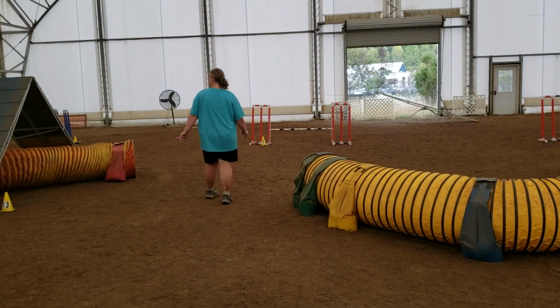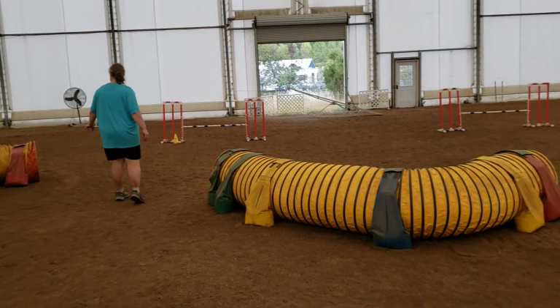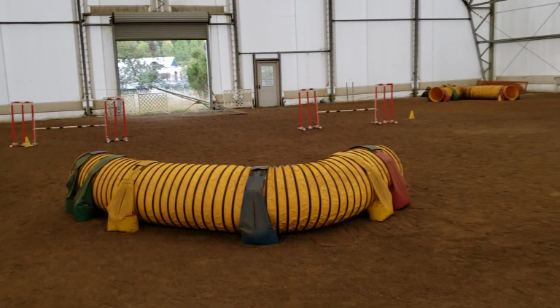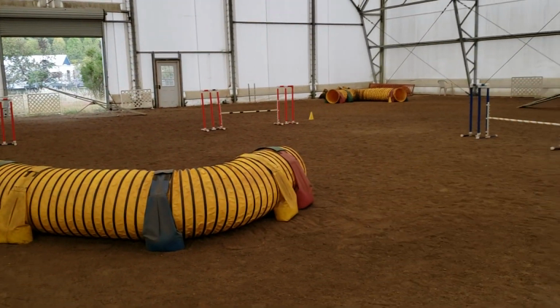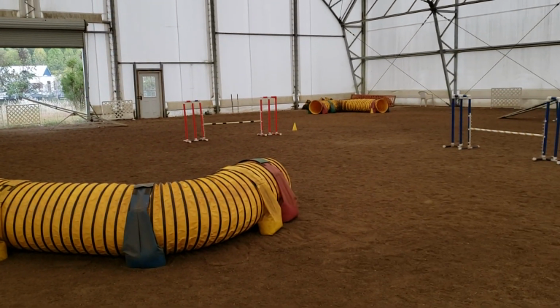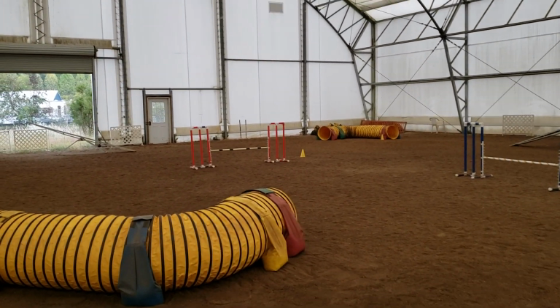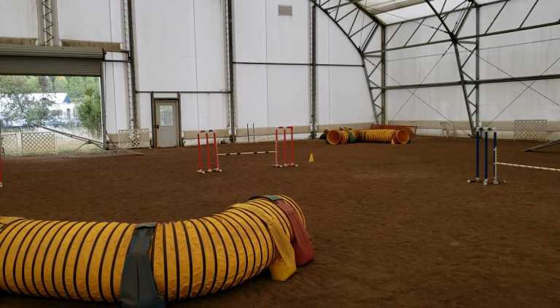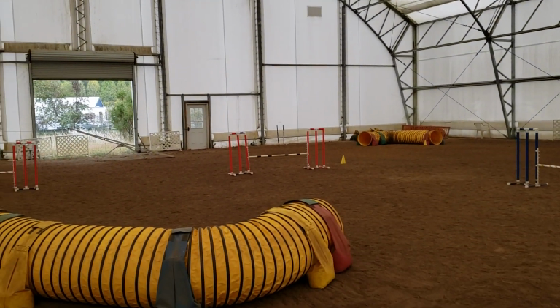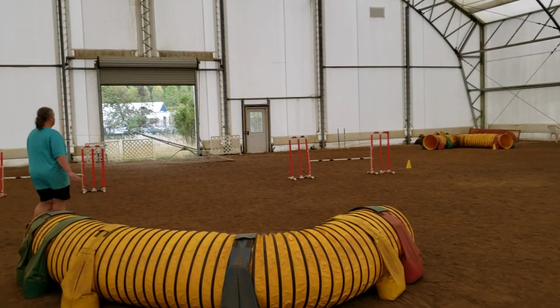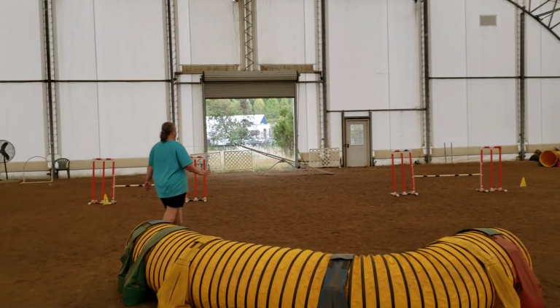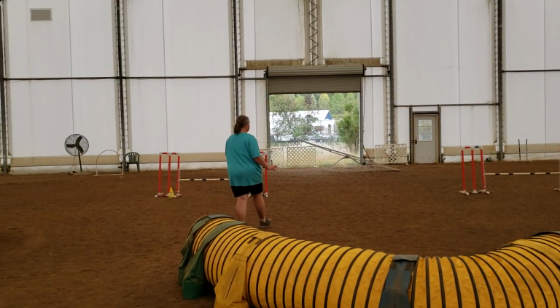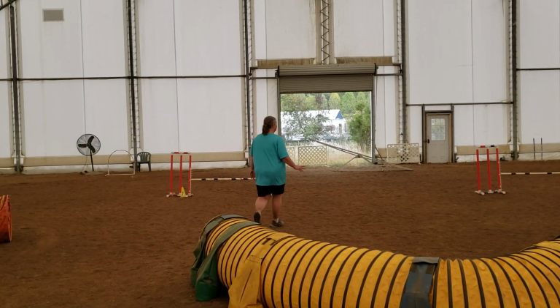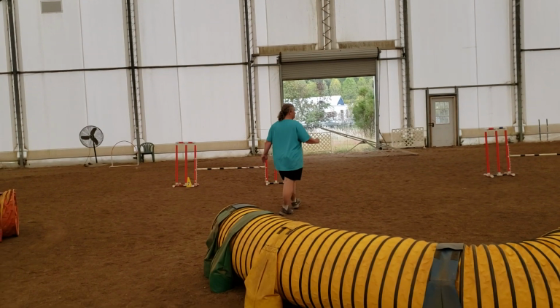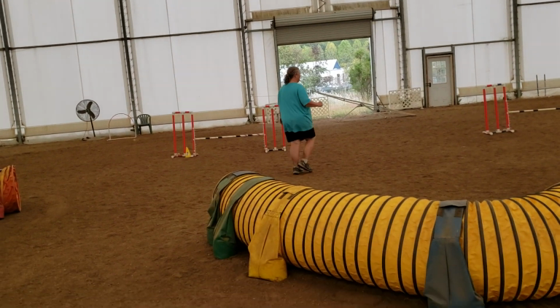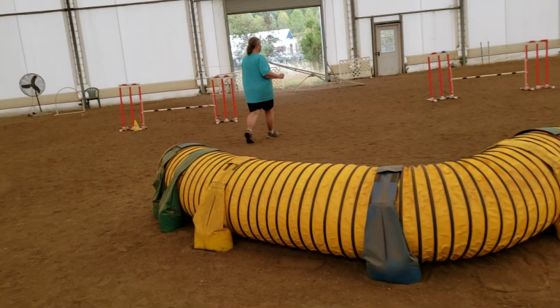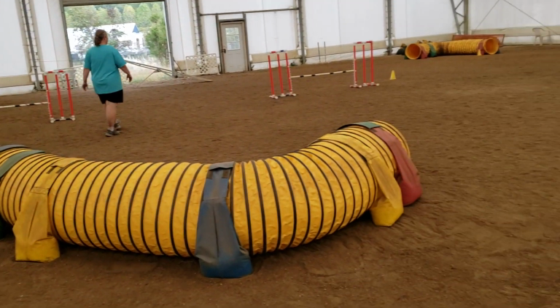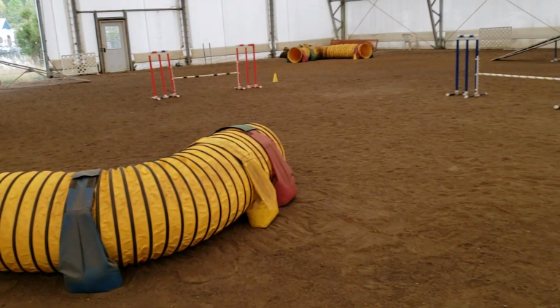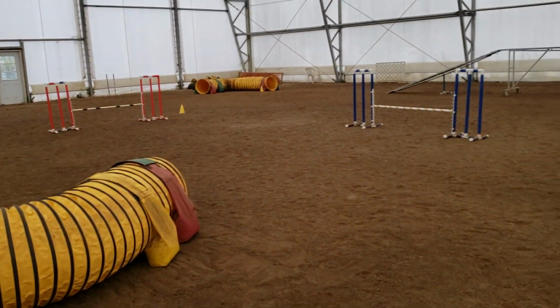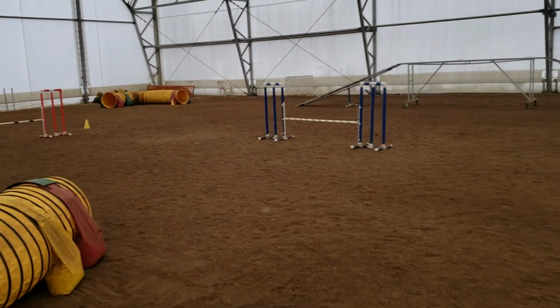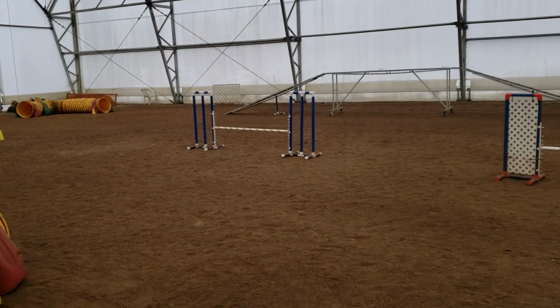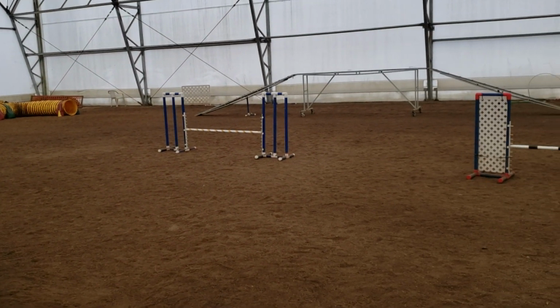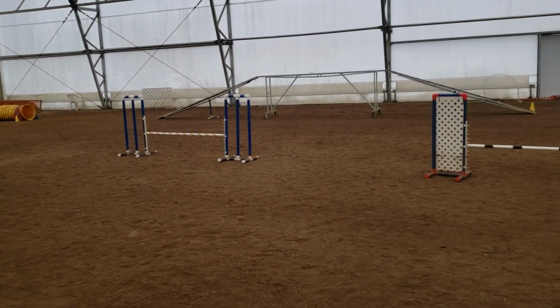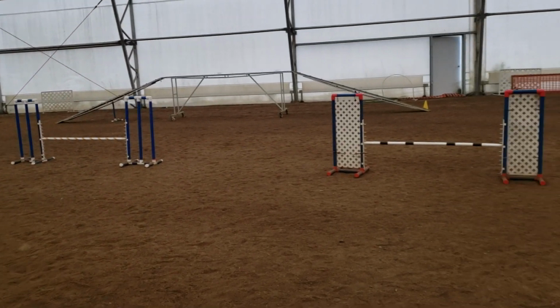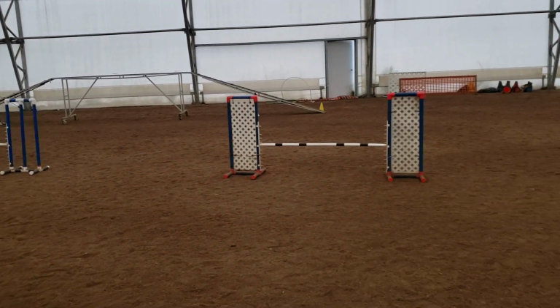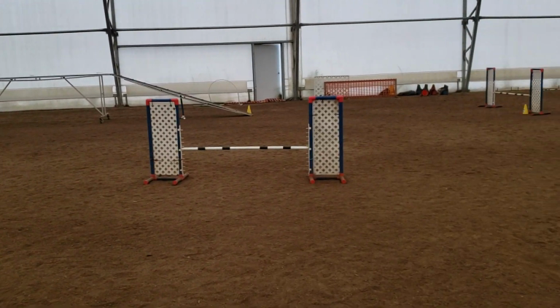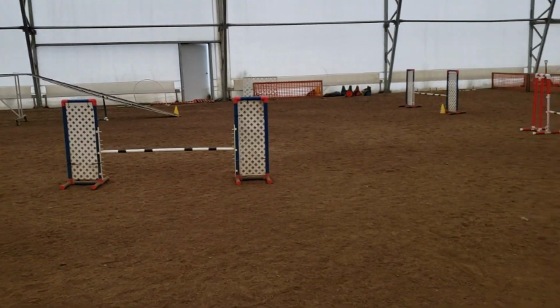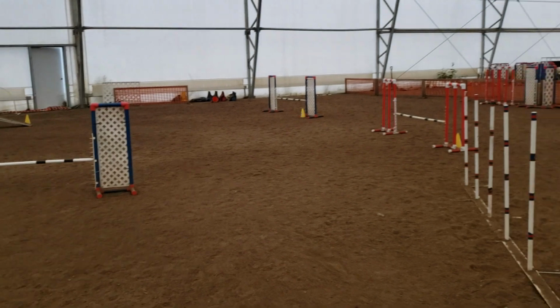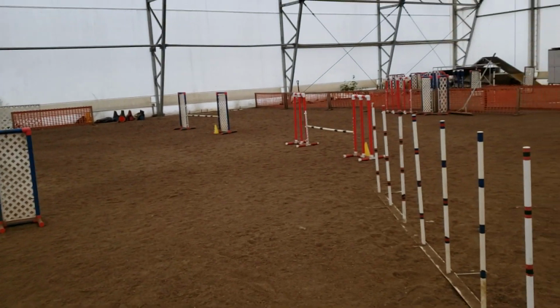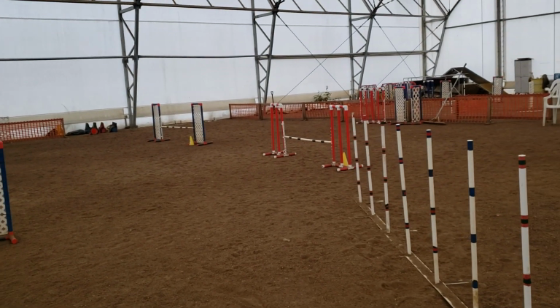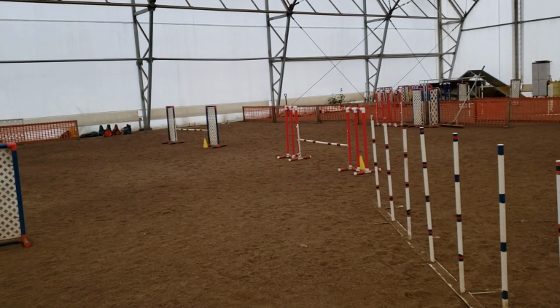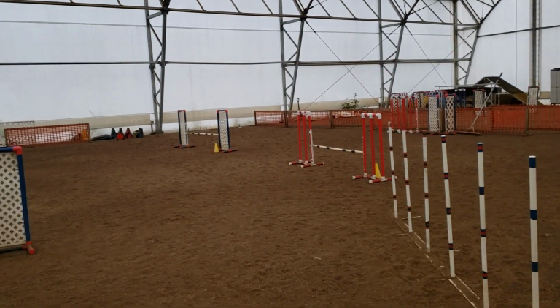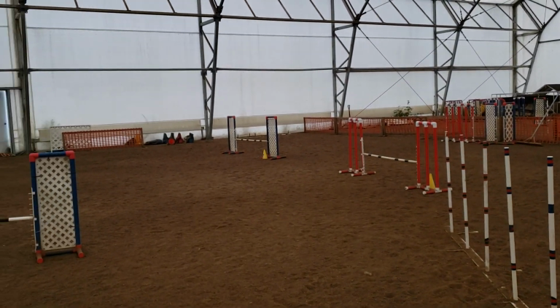Tunnel, Far Red Jump, Closer Red Jump, Tunnel again, Jump, Jump, Jump, Jump.